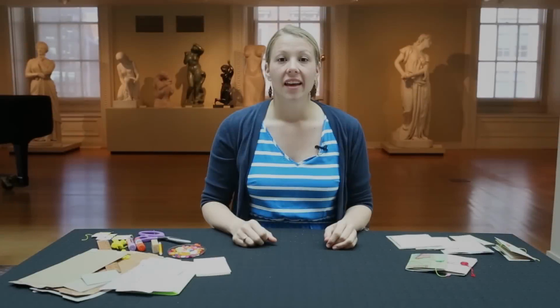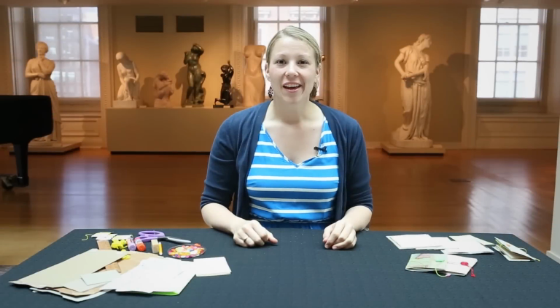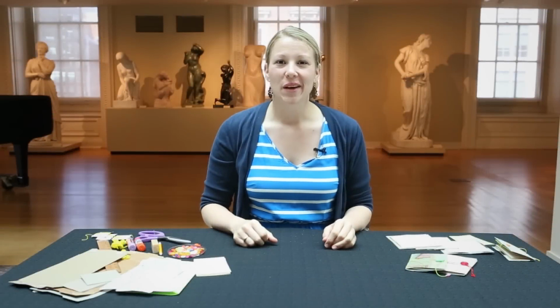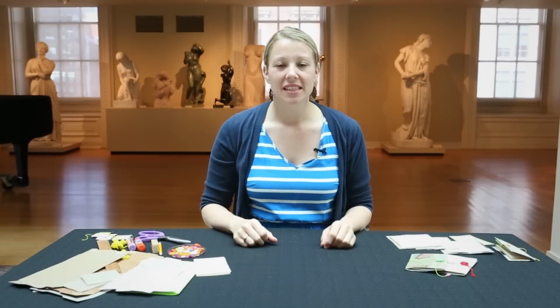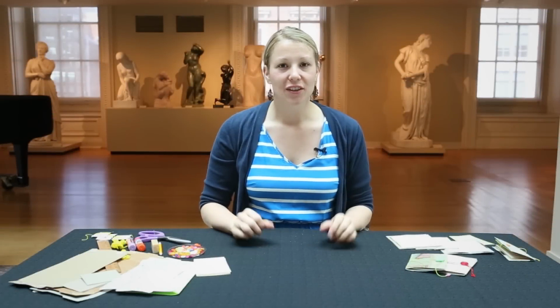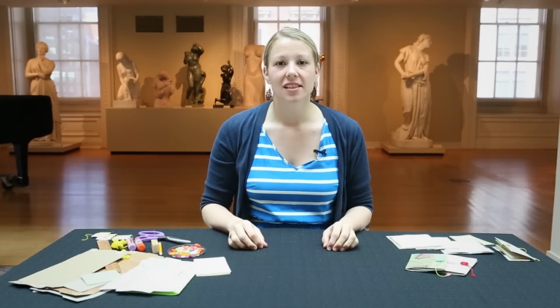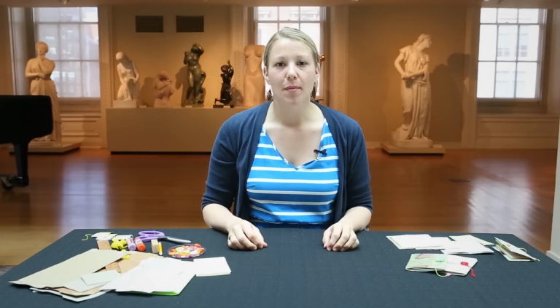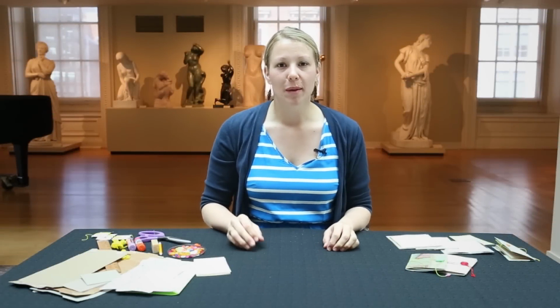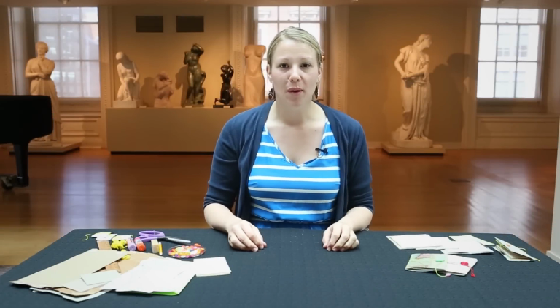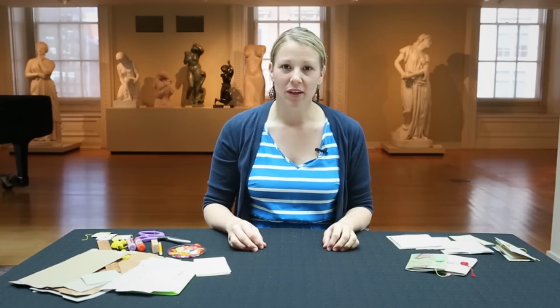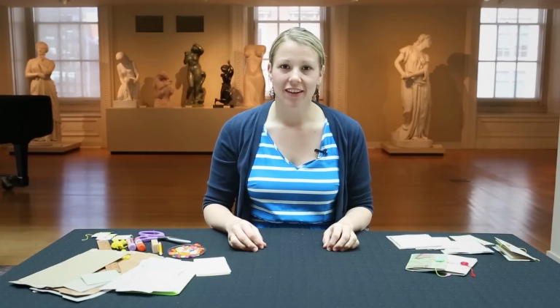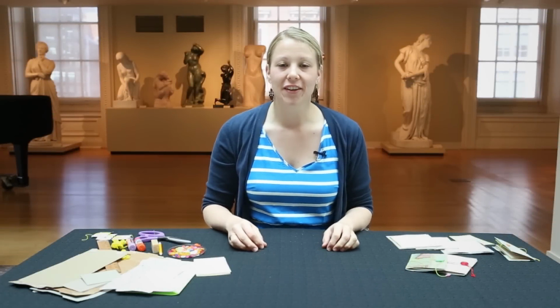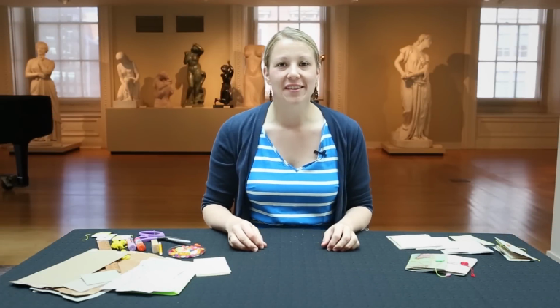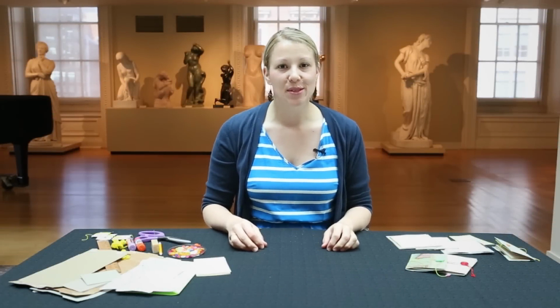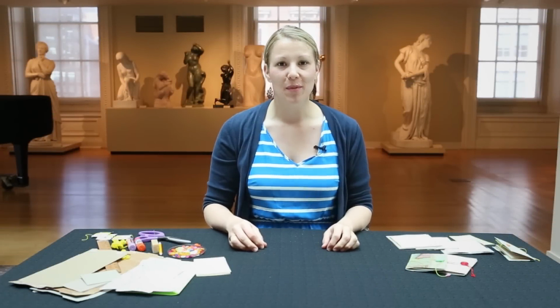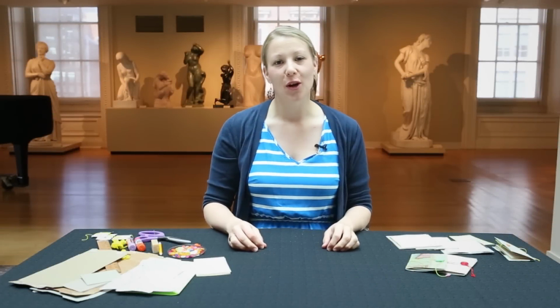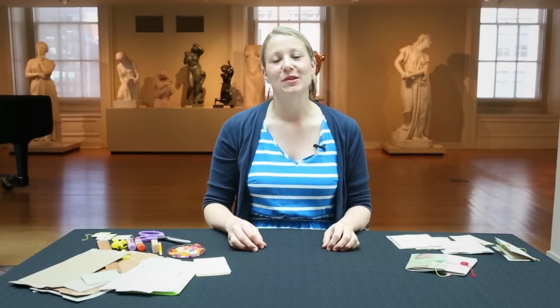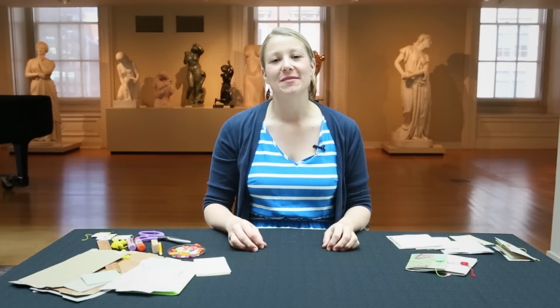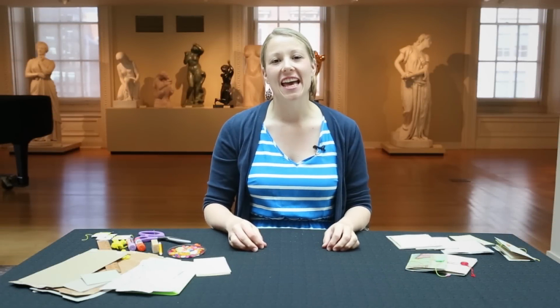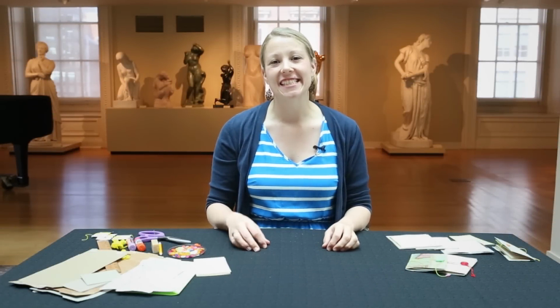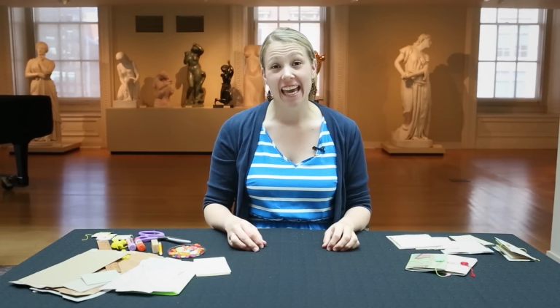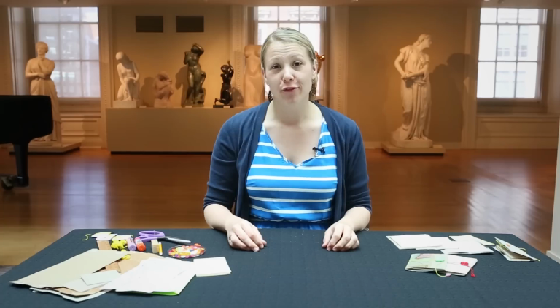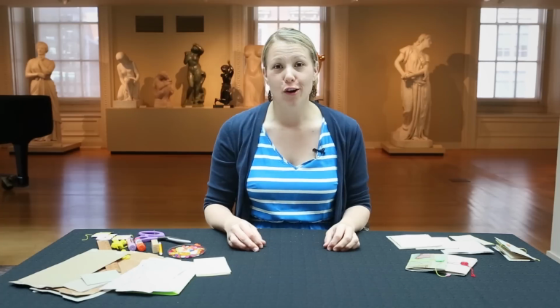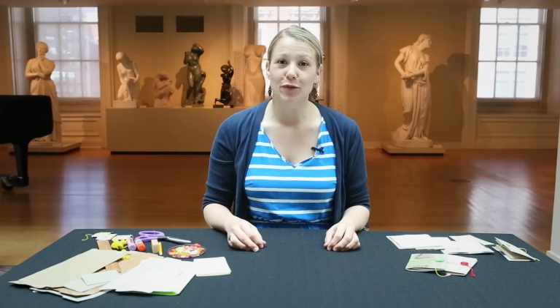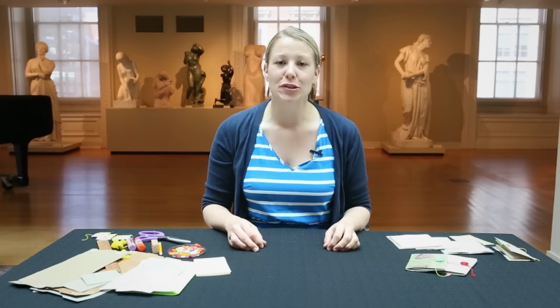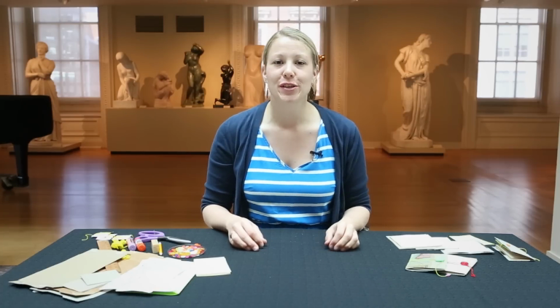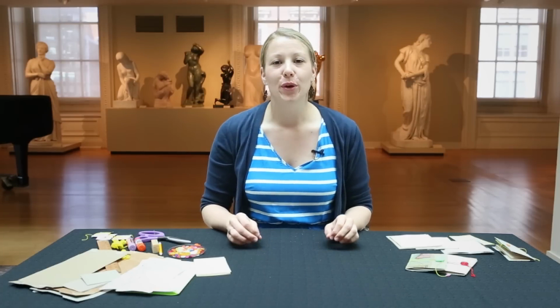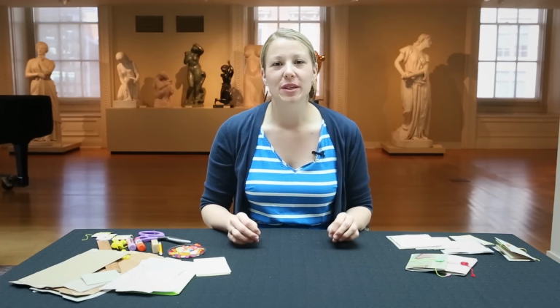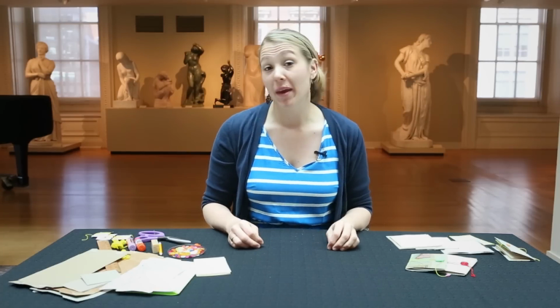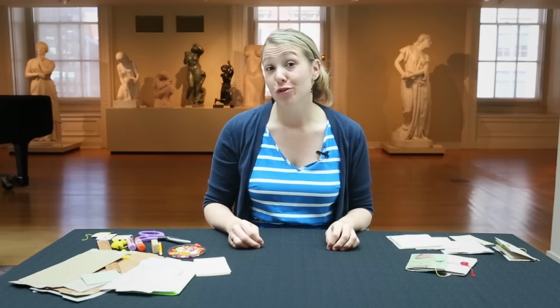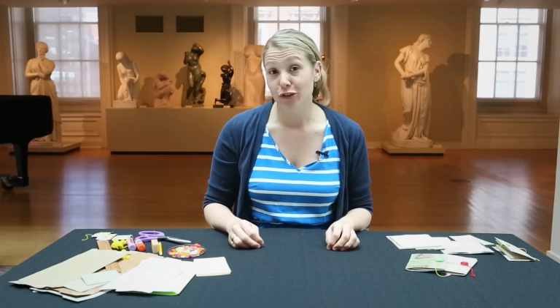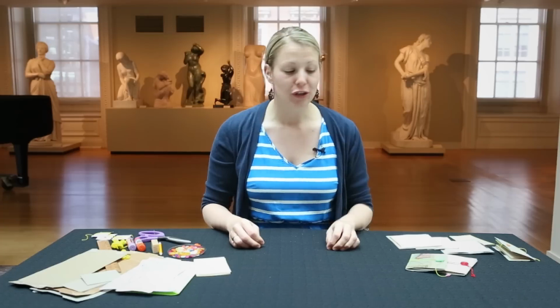Hi, my name is Katie Crooks. I'm a public program coordinator here at the Smithsonian American Art Museum and today for our craft project we are going to be making travel journals.